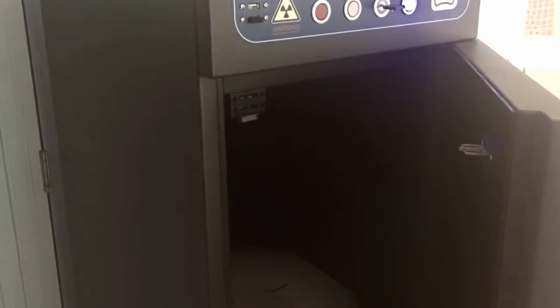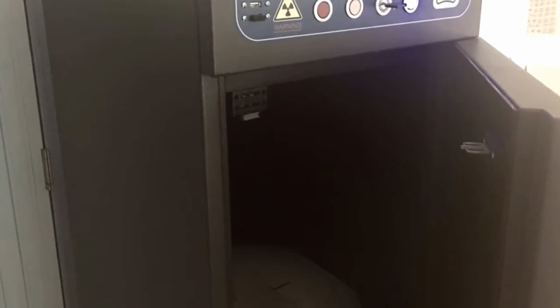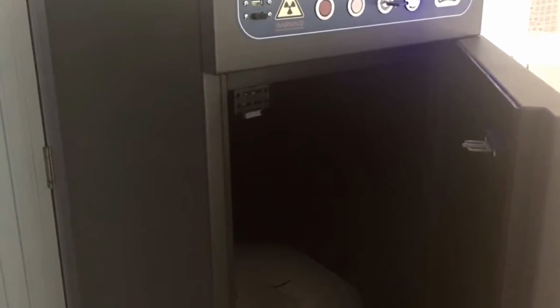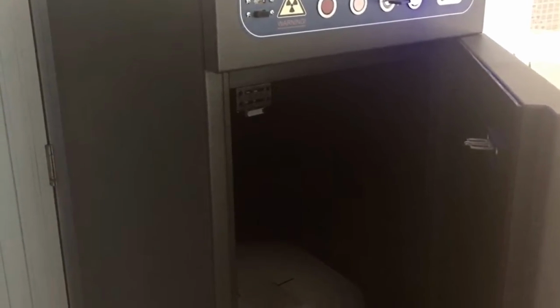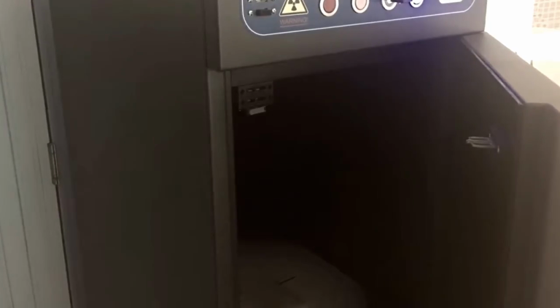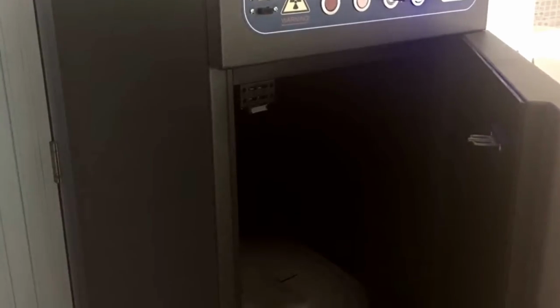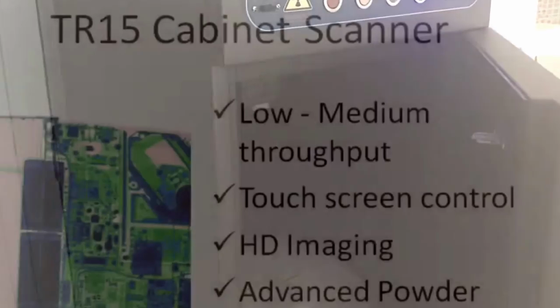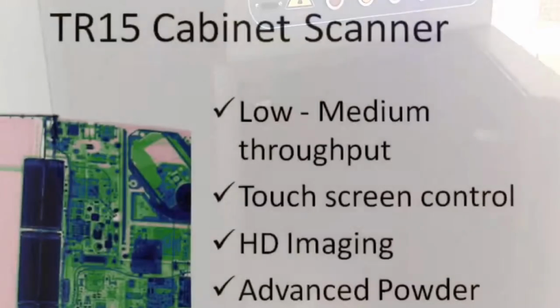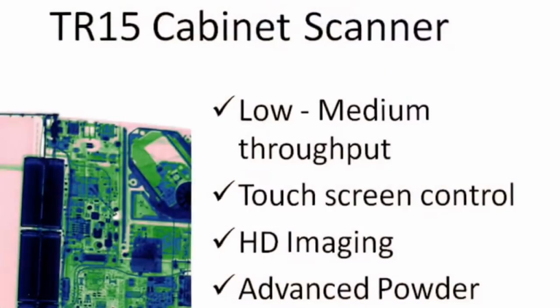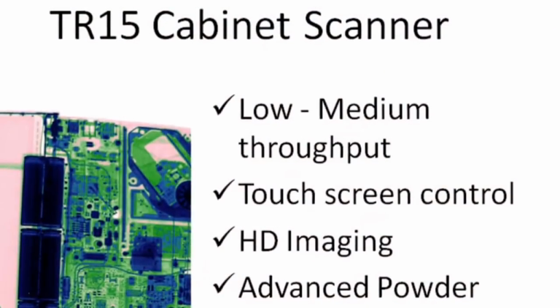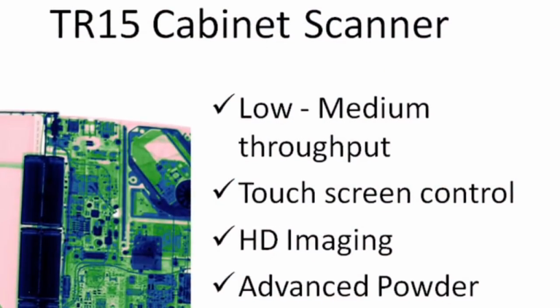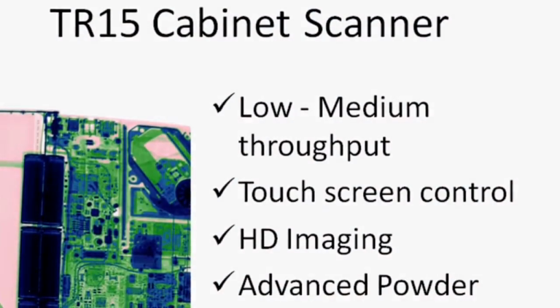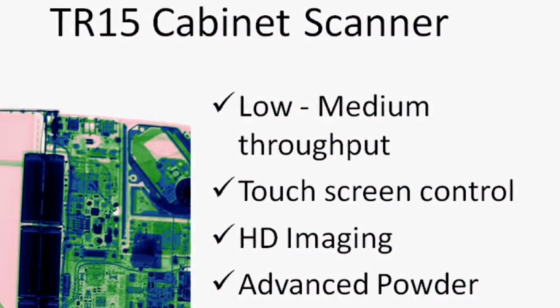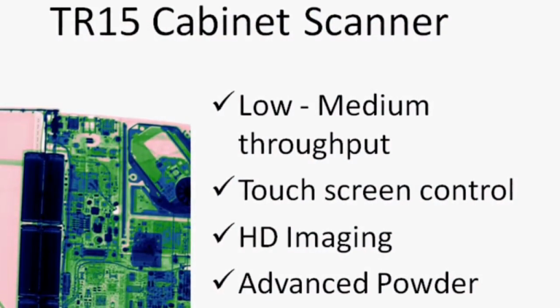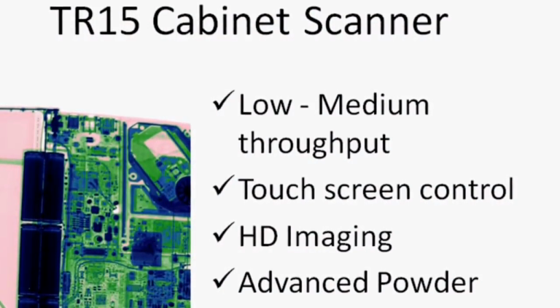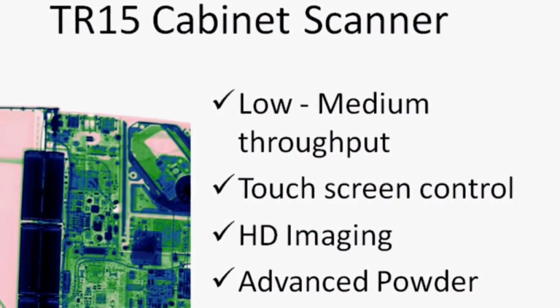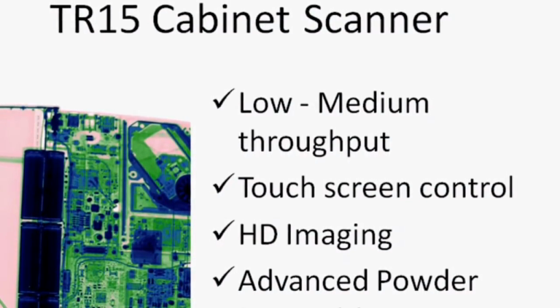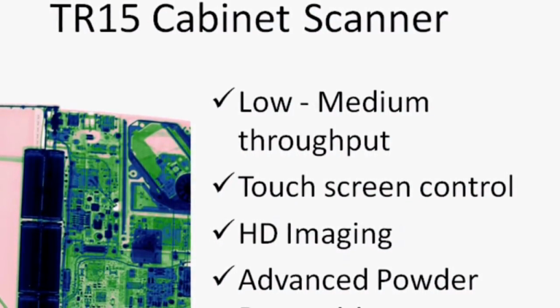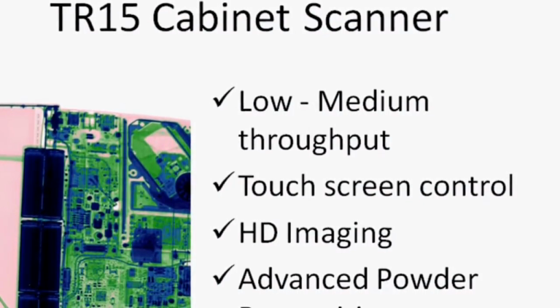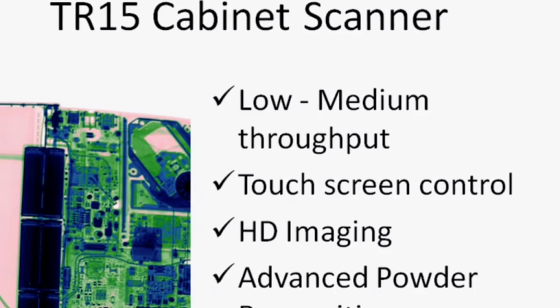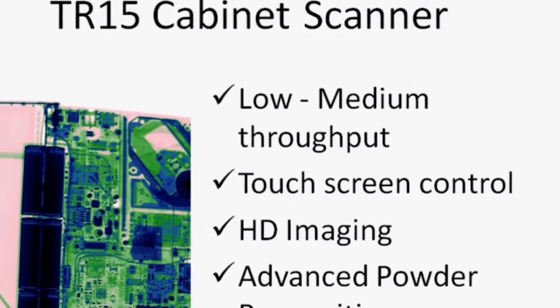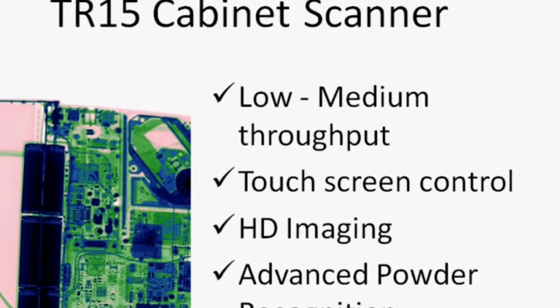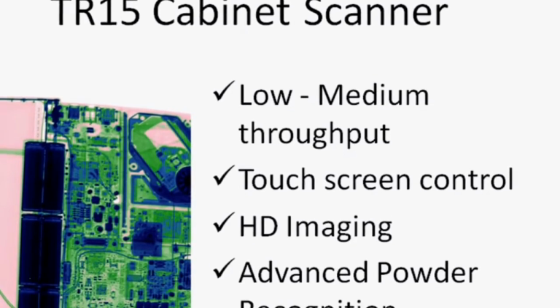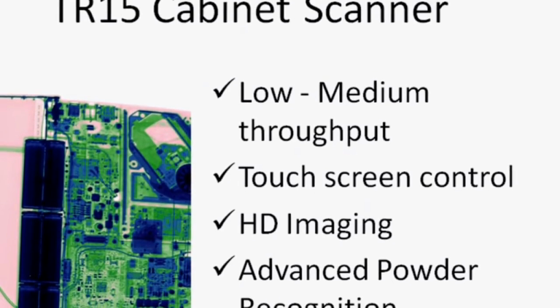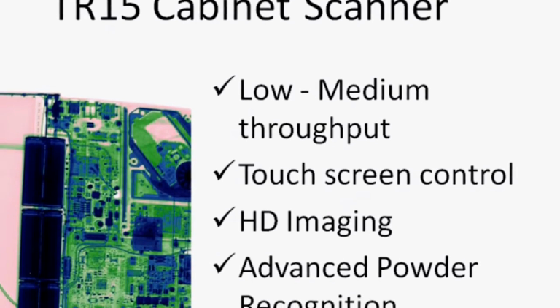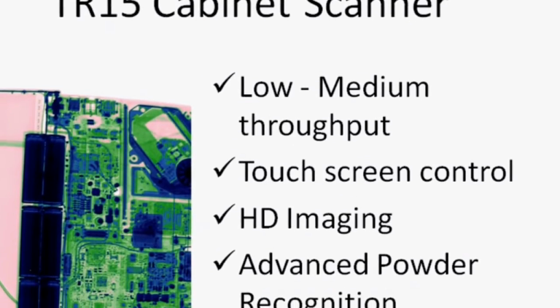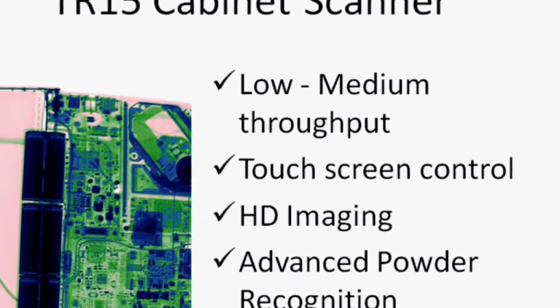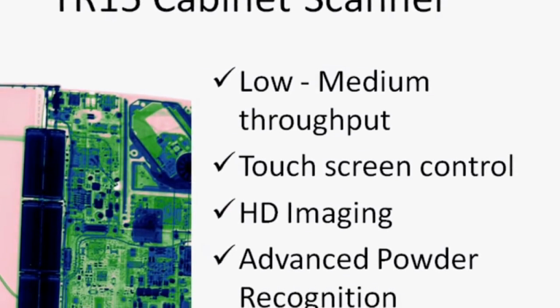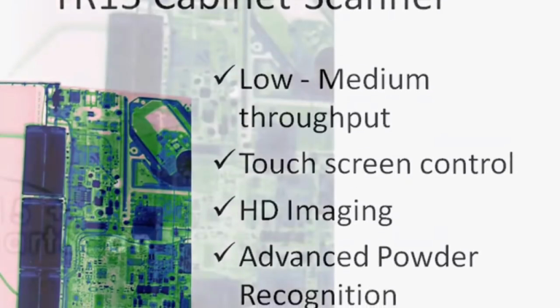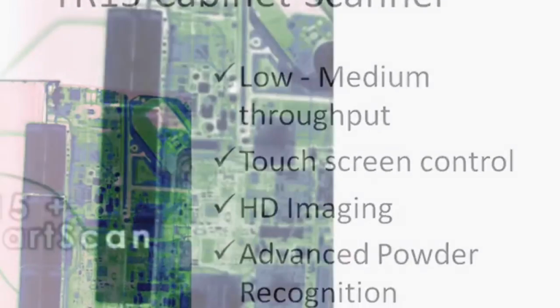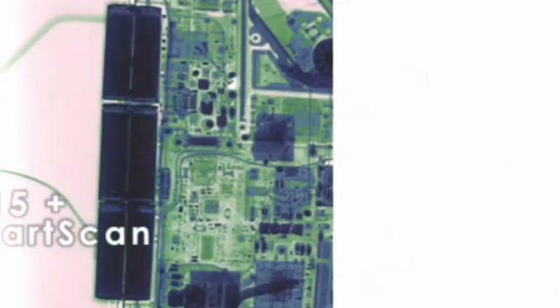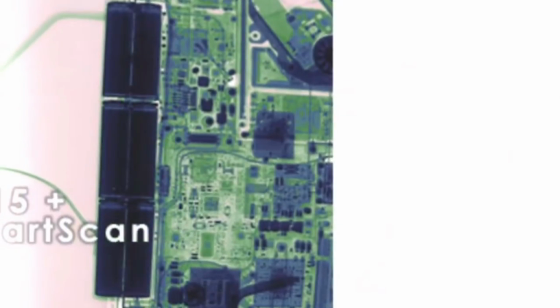In summary, TR15 delivers excellent low to medium throughput screening, touchscreen control, HD imaging and advanced powder recognition.